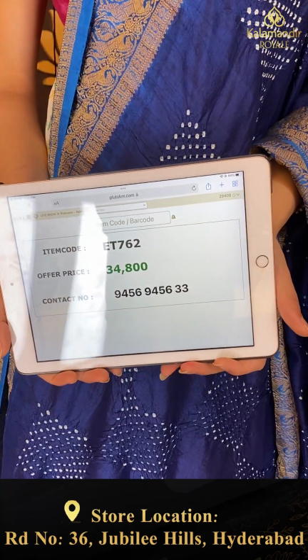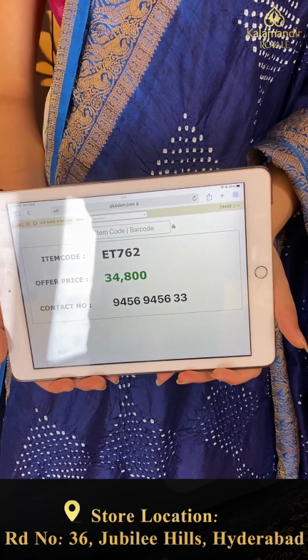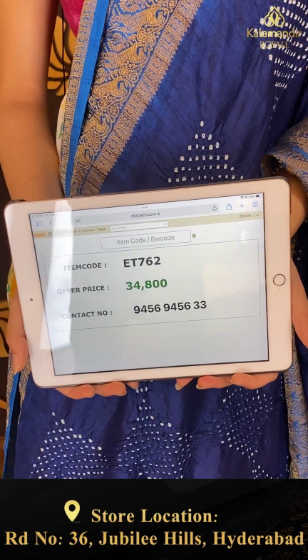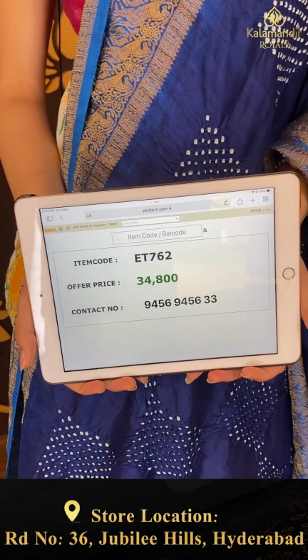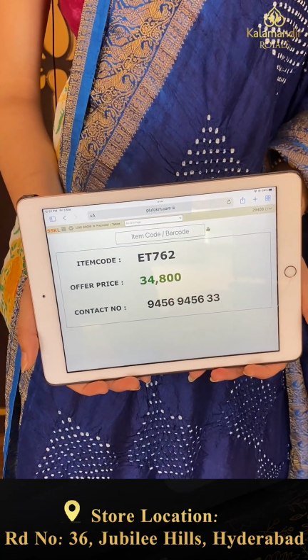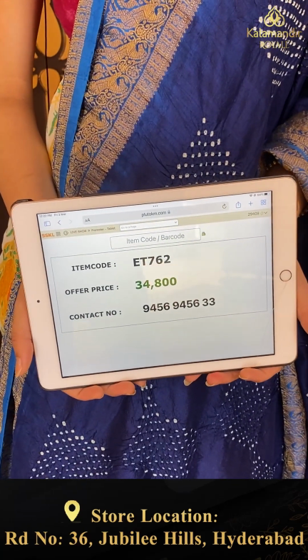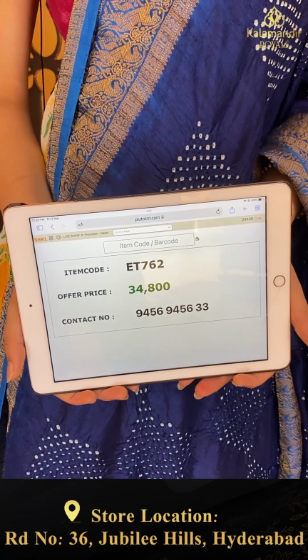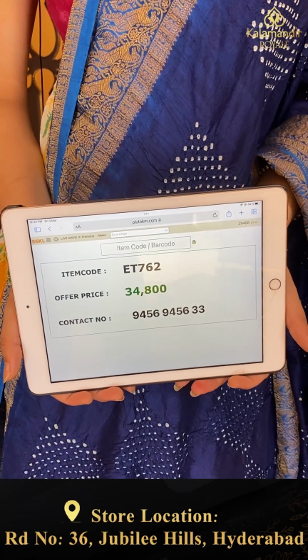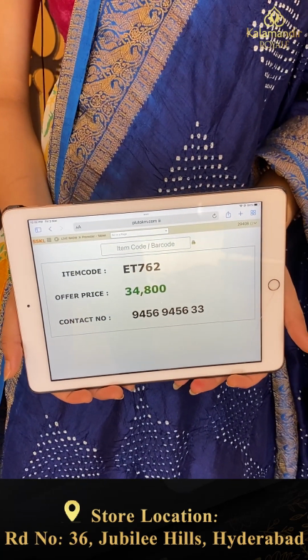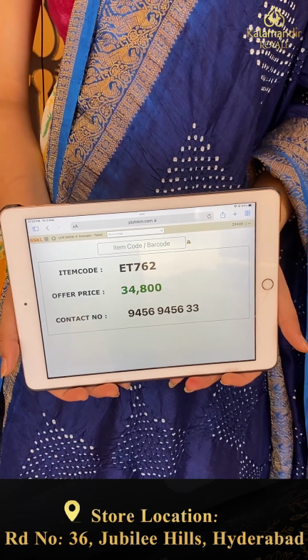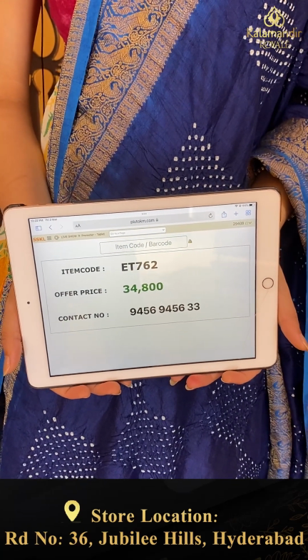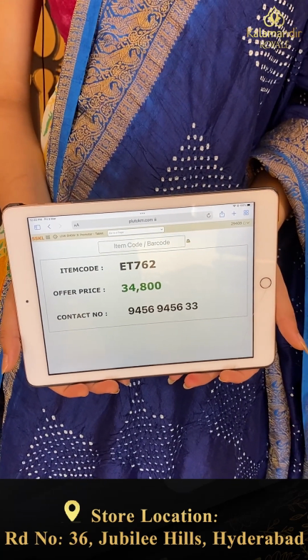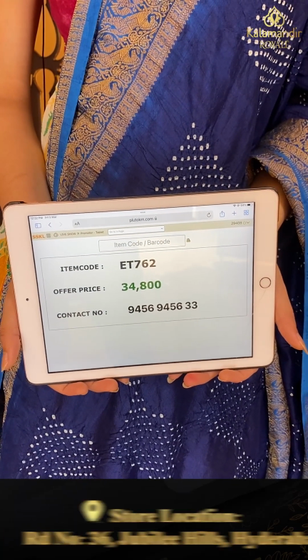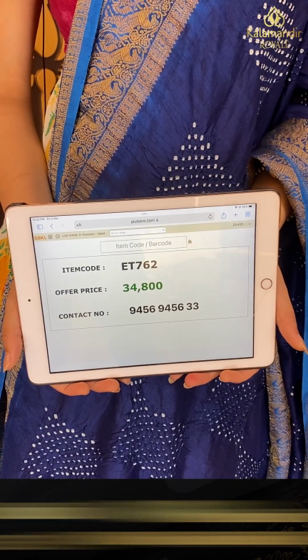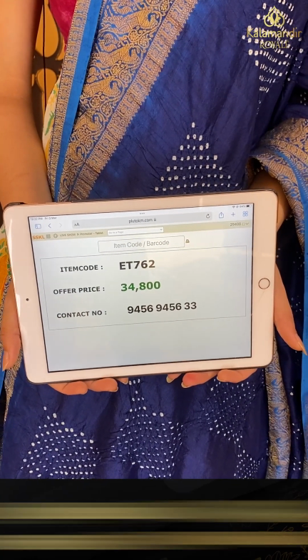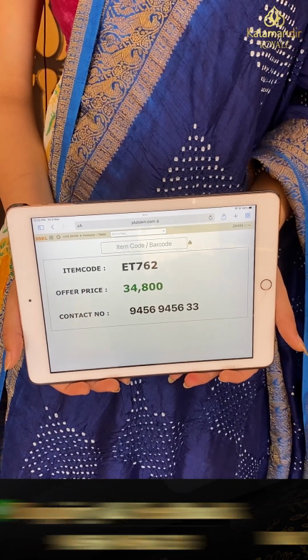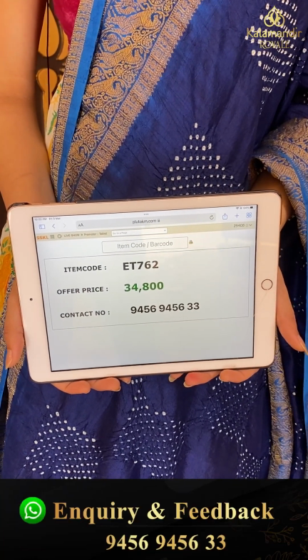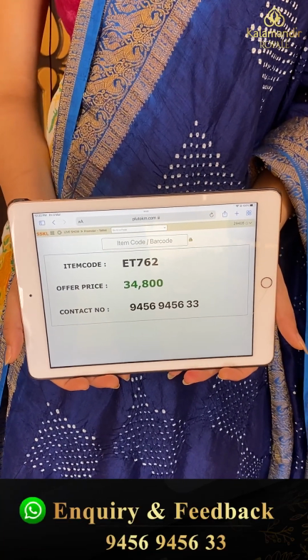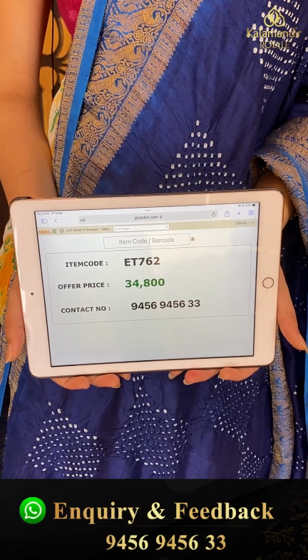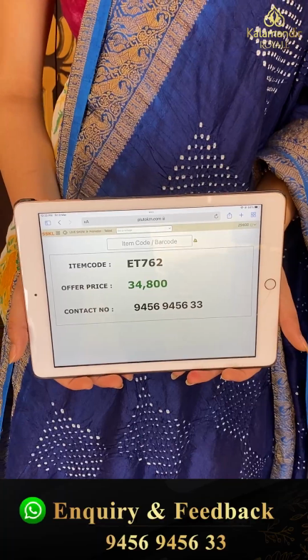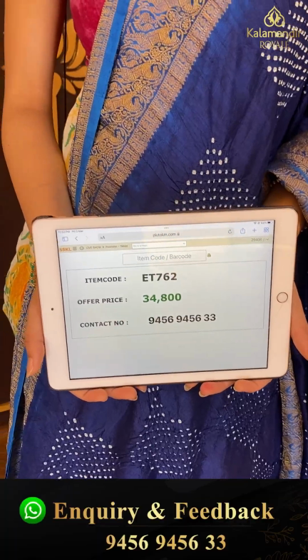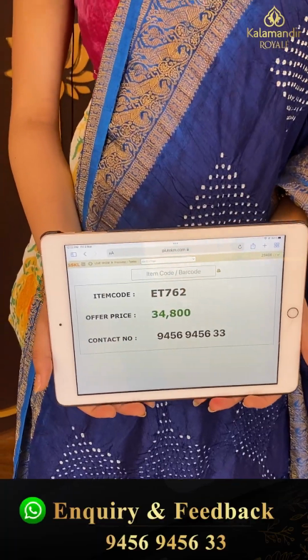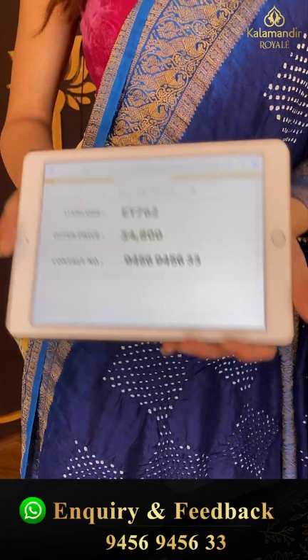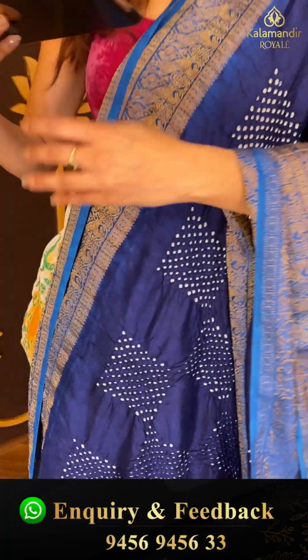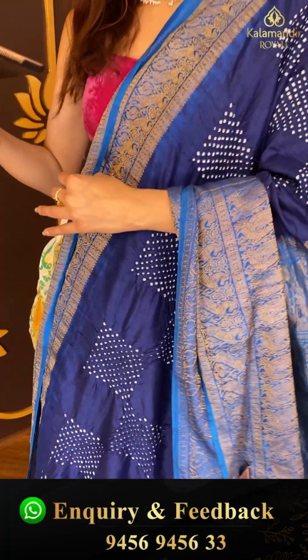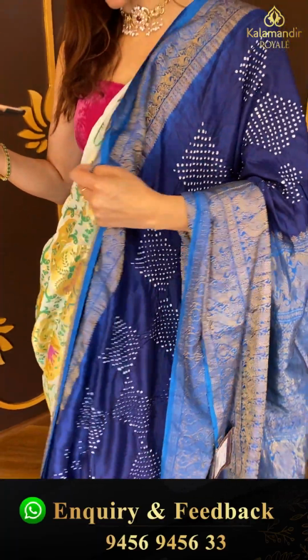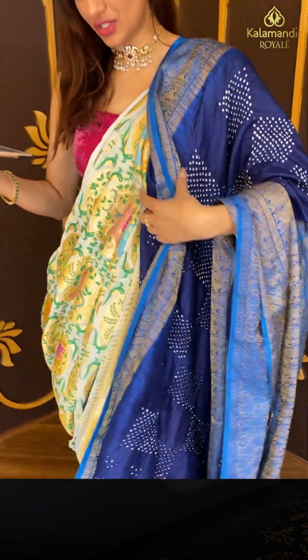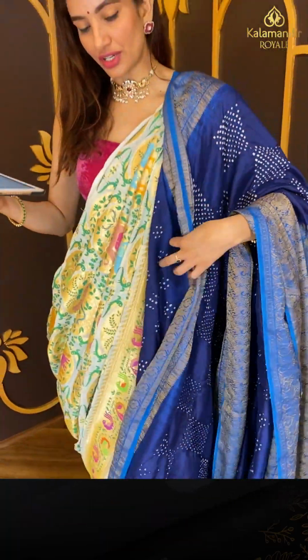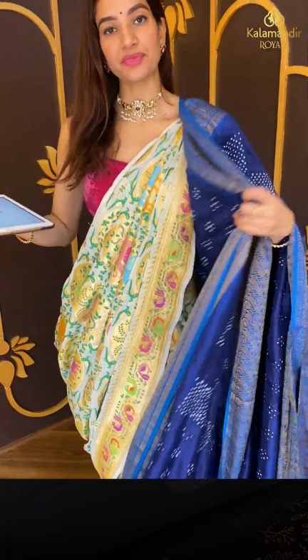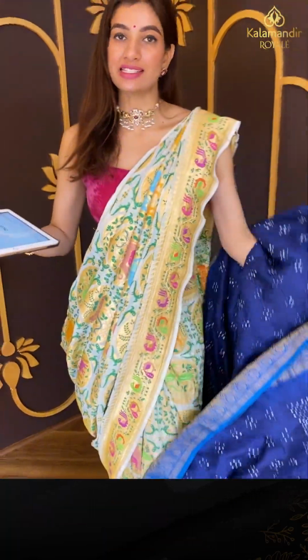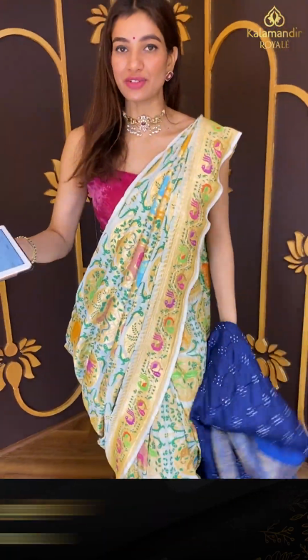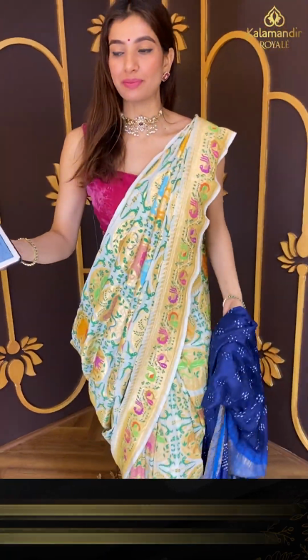Code 8762 and the price is thirty four thousand eight hundred. Click a screenshot and send to our number.